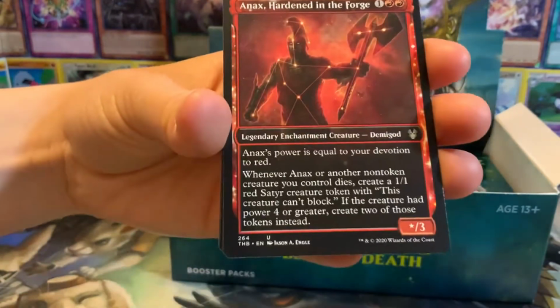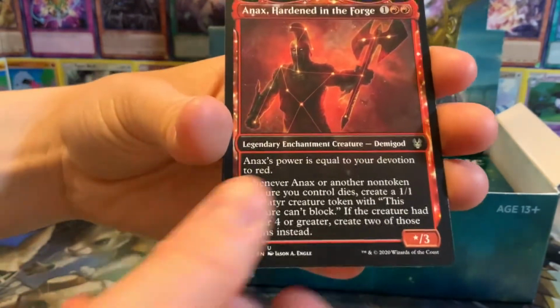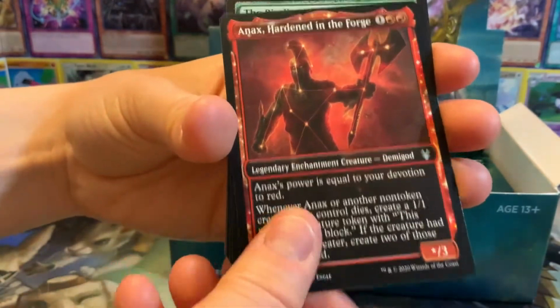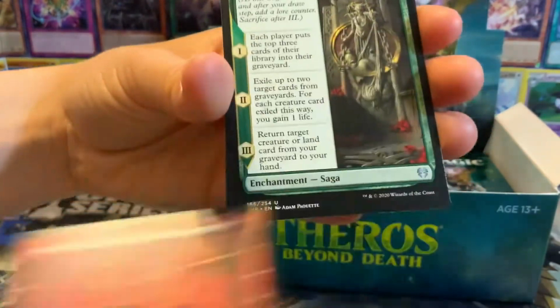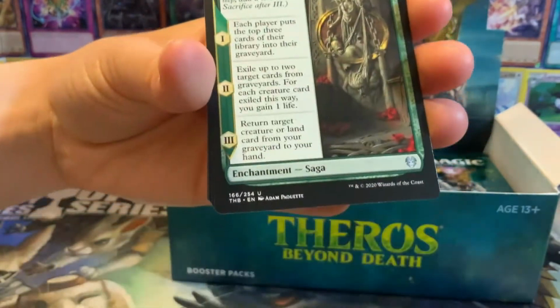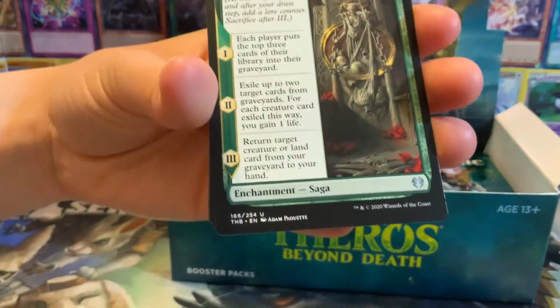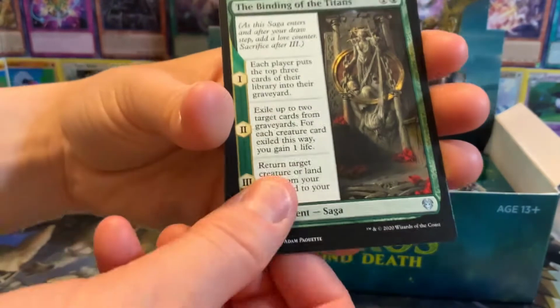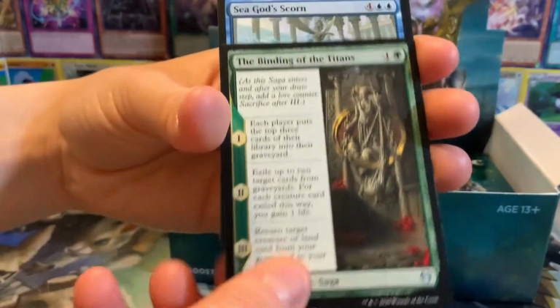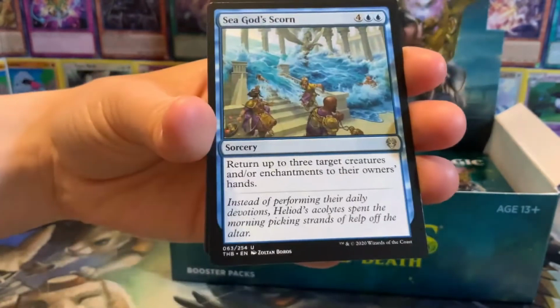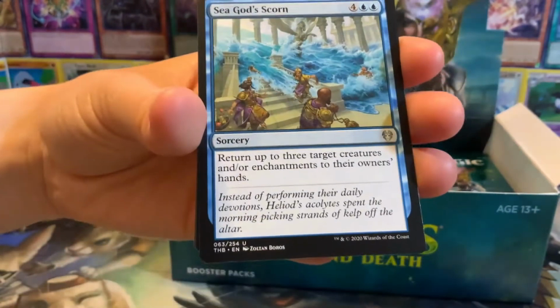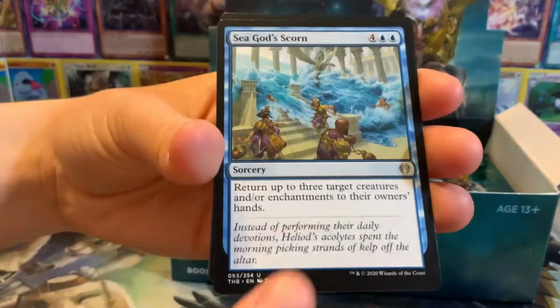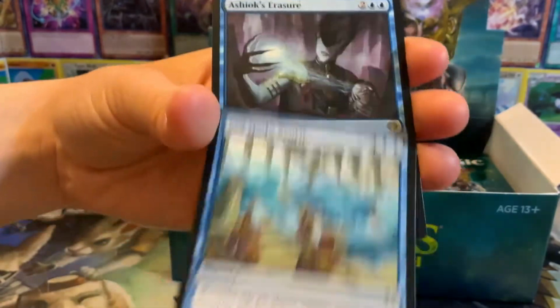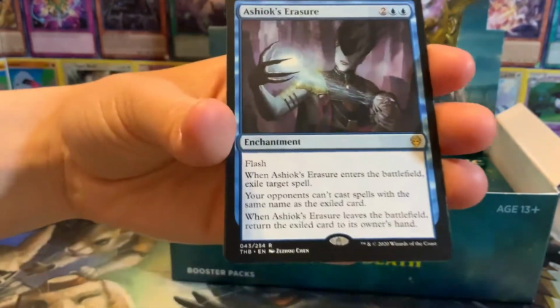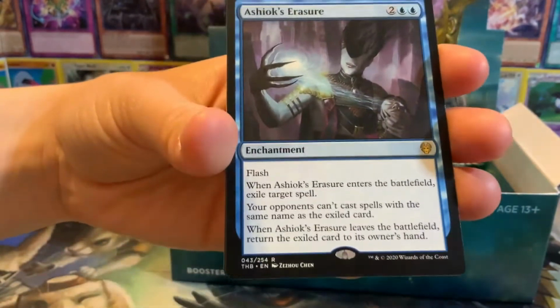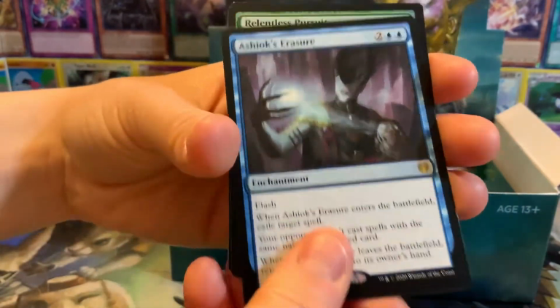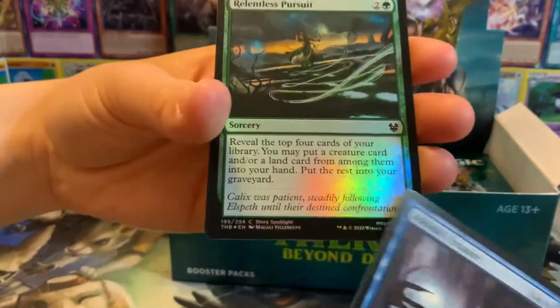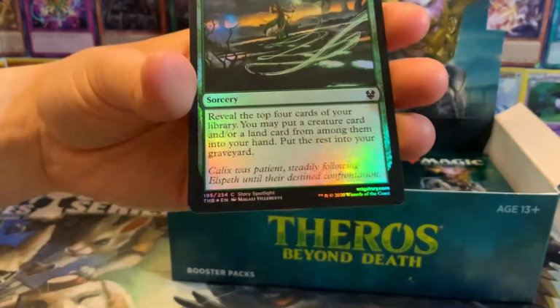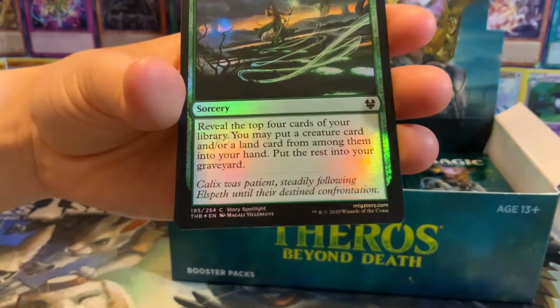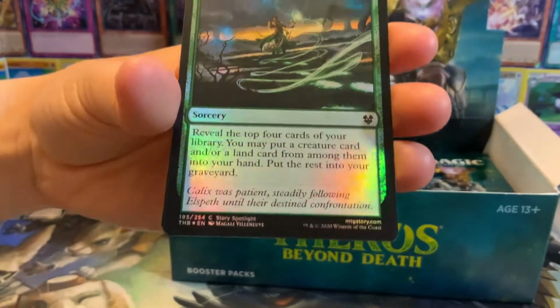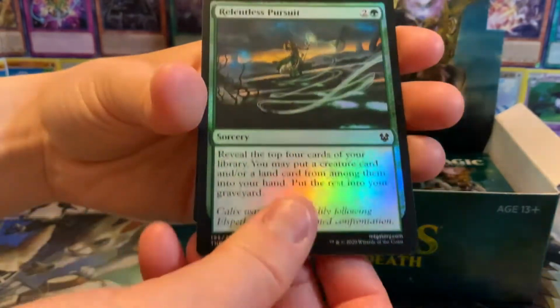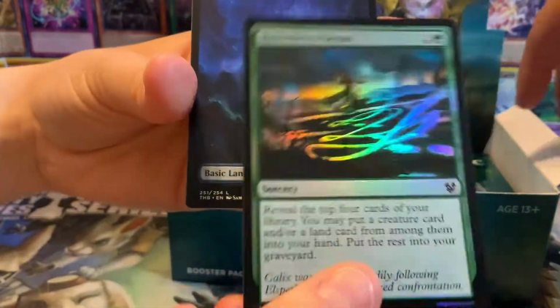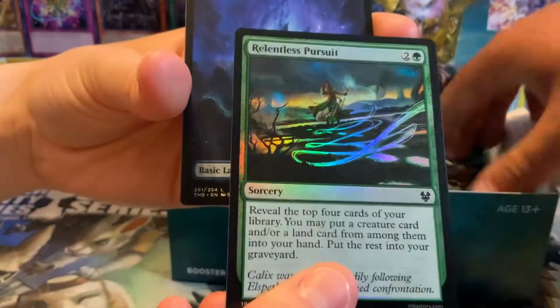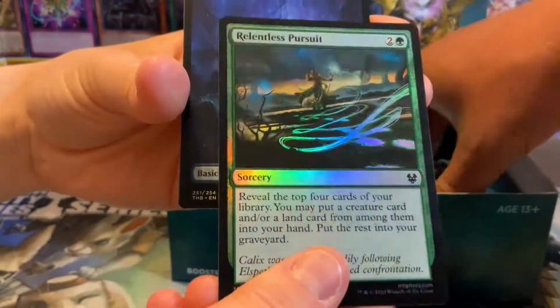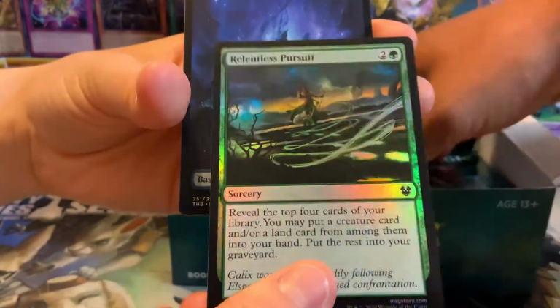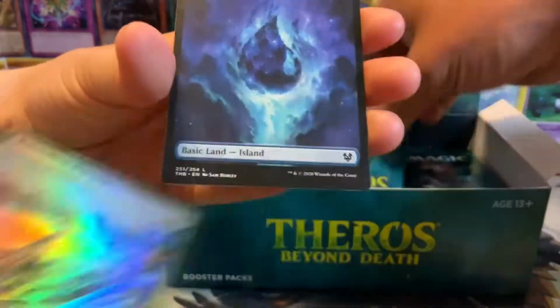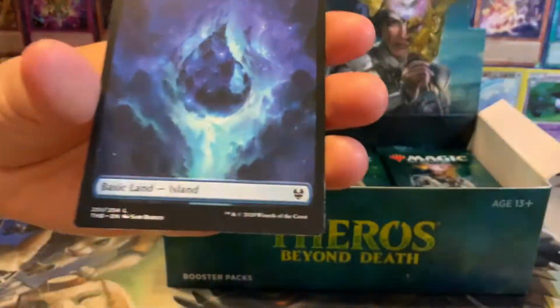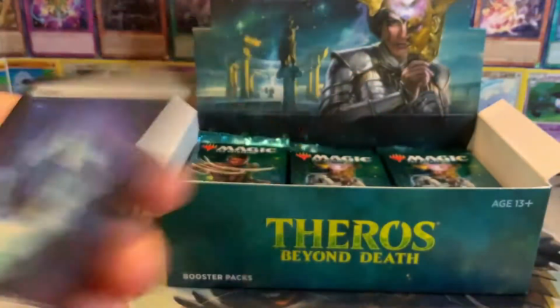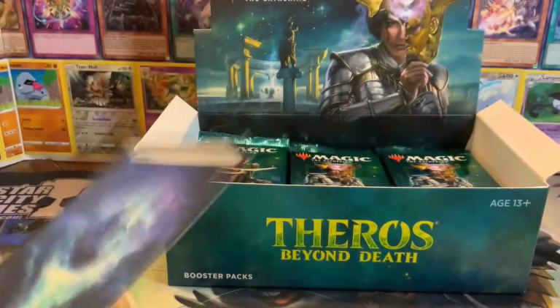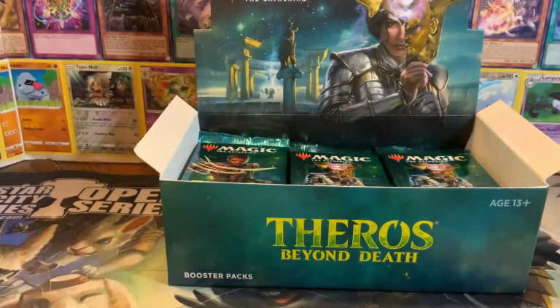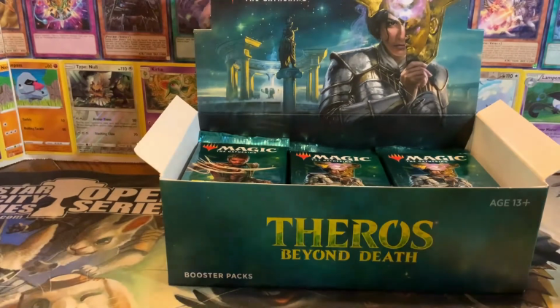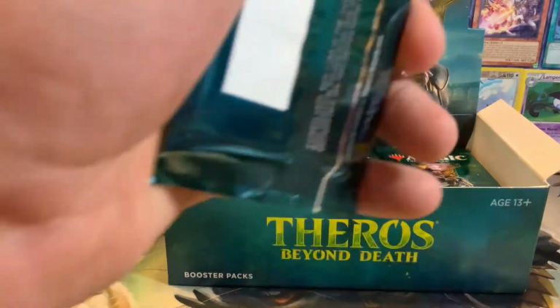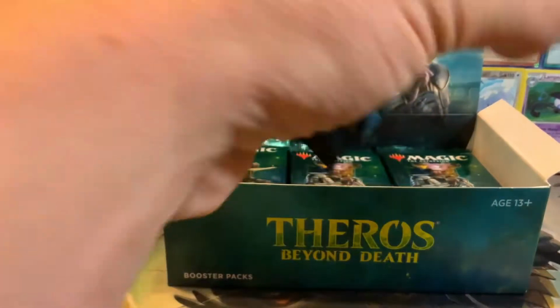There's the Anax - so we've gotten three out of five of the uncommon legendaries. Ashiok or Asher, and then Relentless Pursuit in foil. There's our first island - so we've gotten them all.